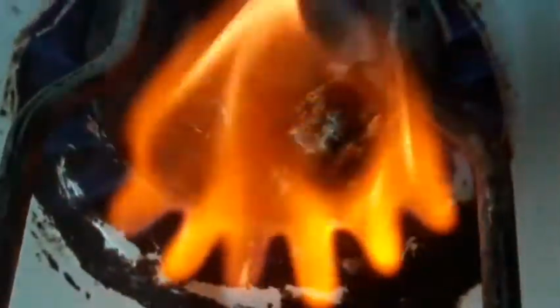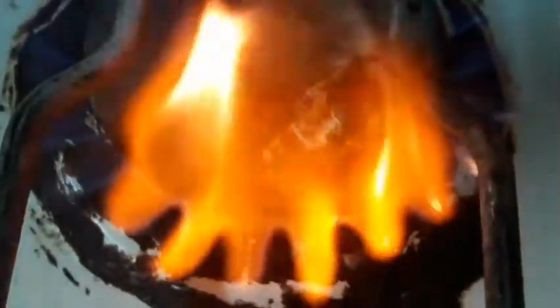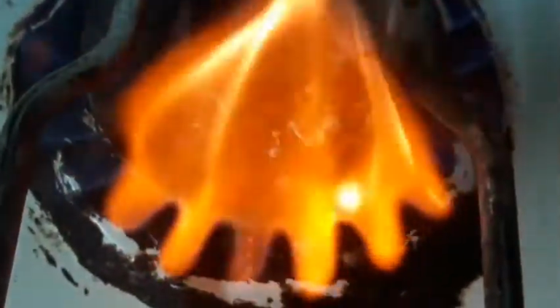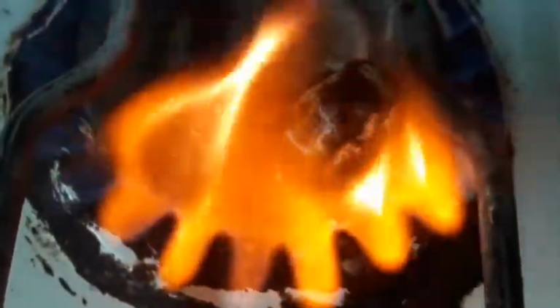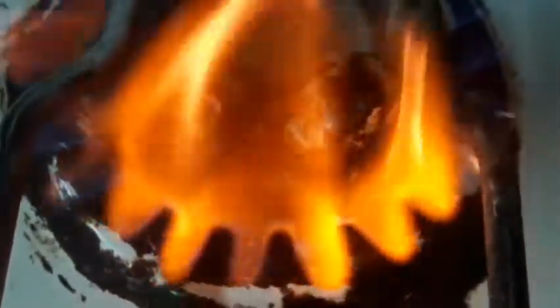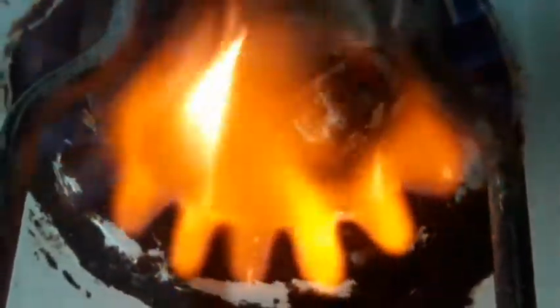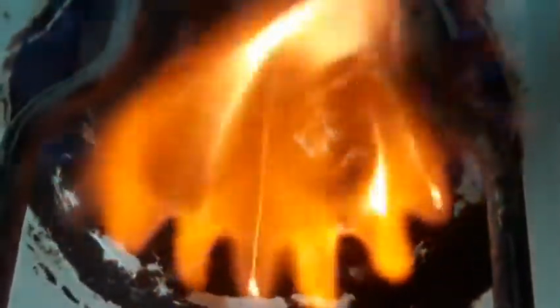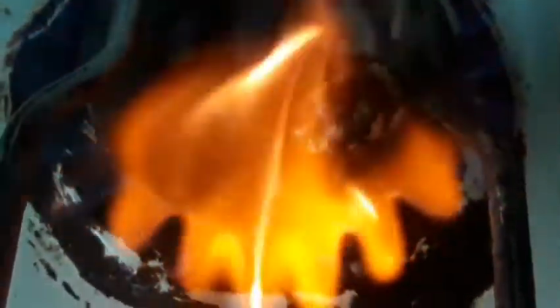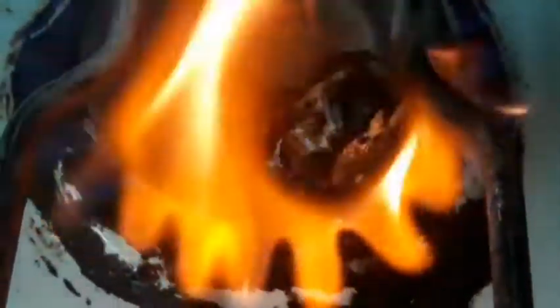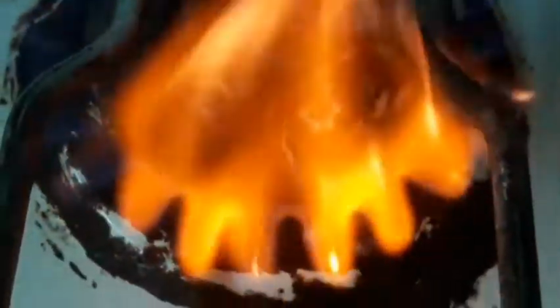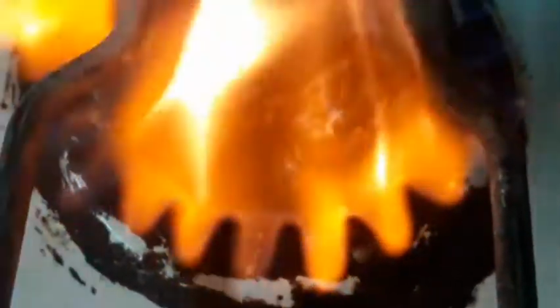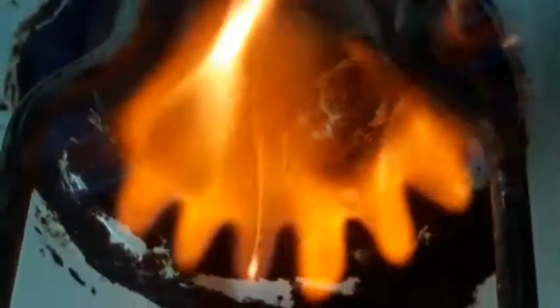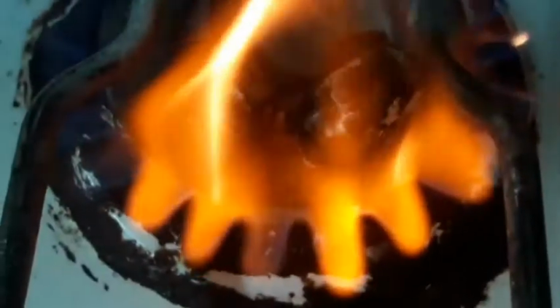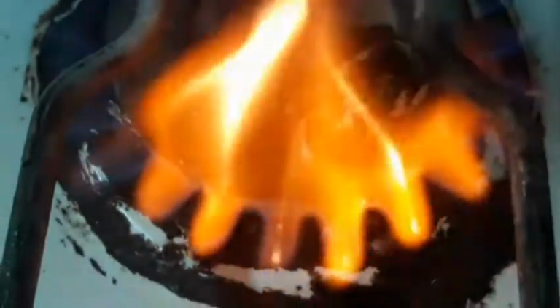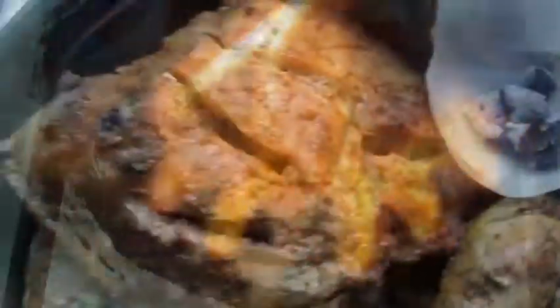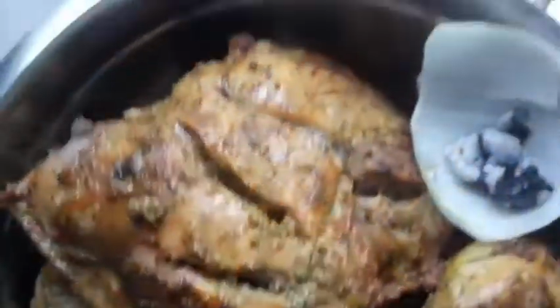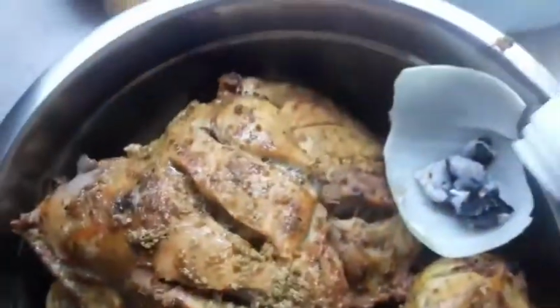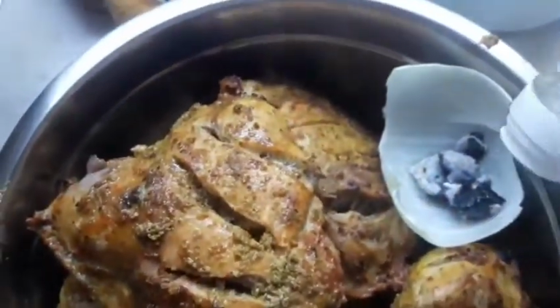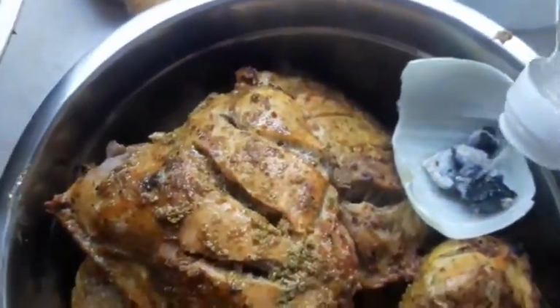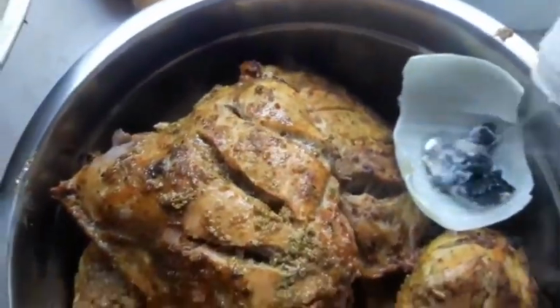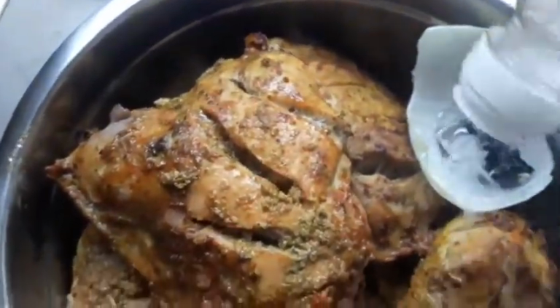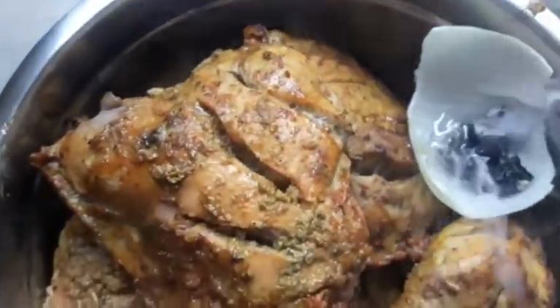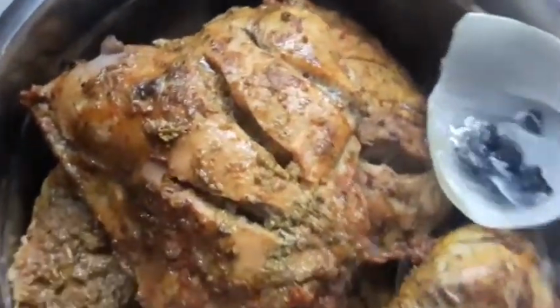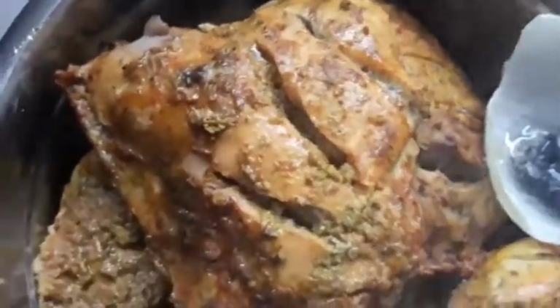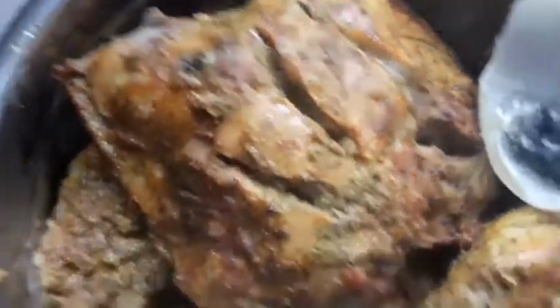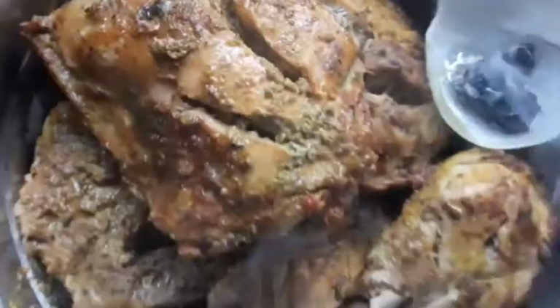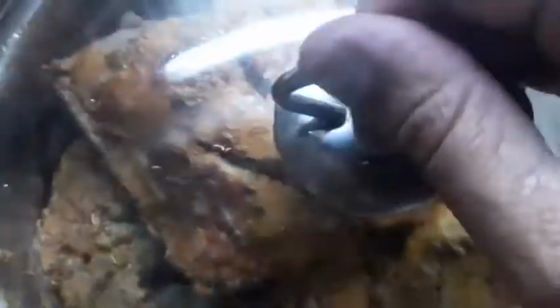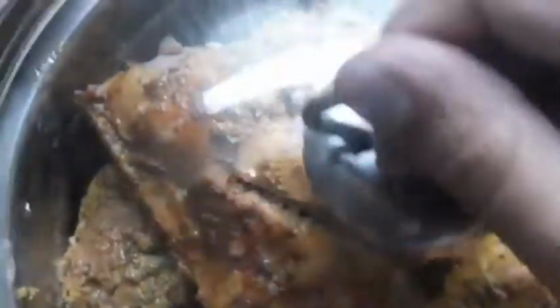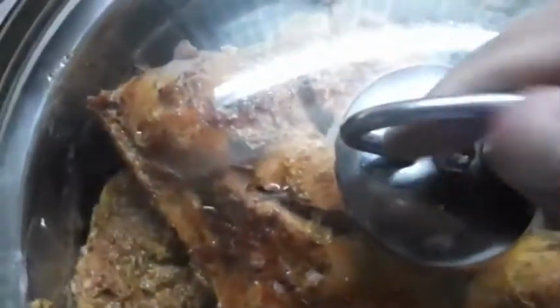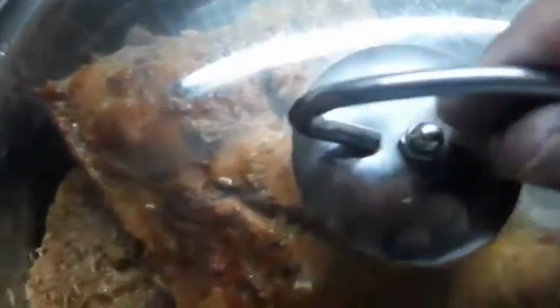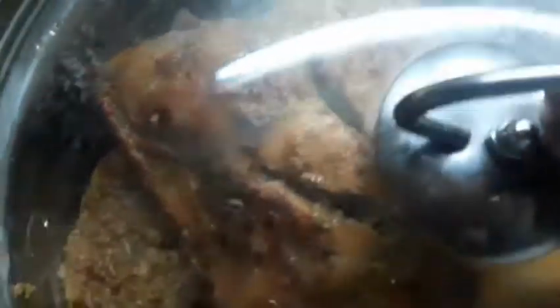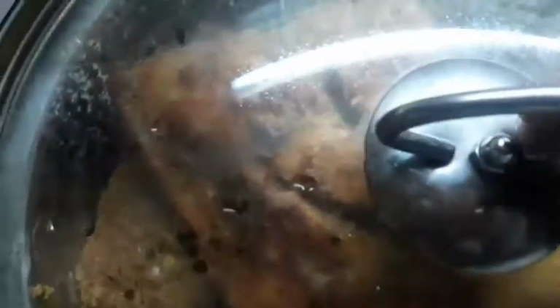Now we are heating a coal to give a smoky flavor to our chicken. Place the coal on an onion leaf, add some oil, and cover it for five minutes.